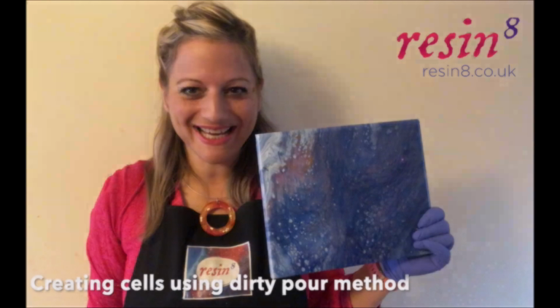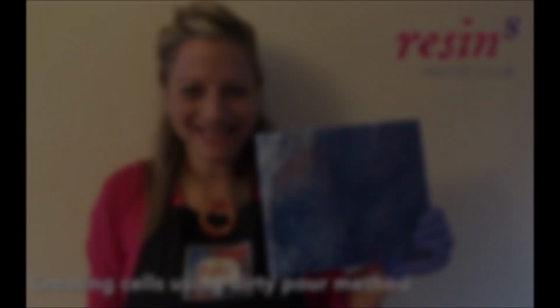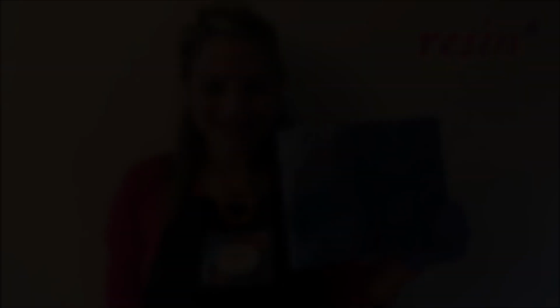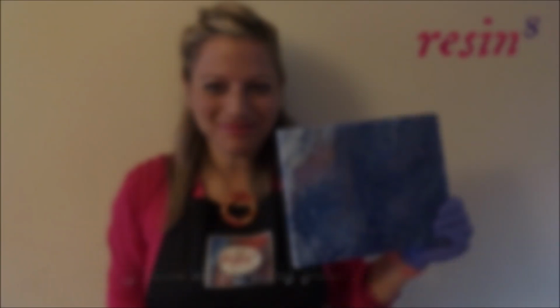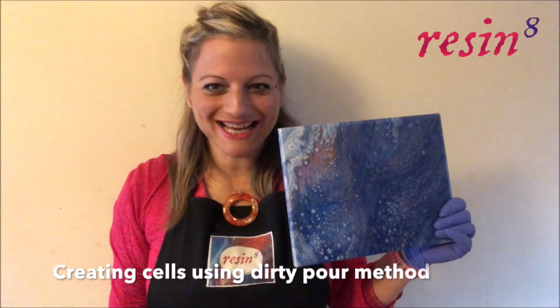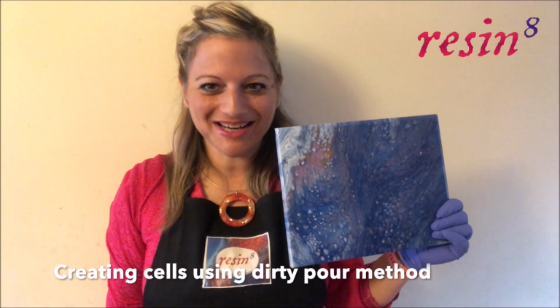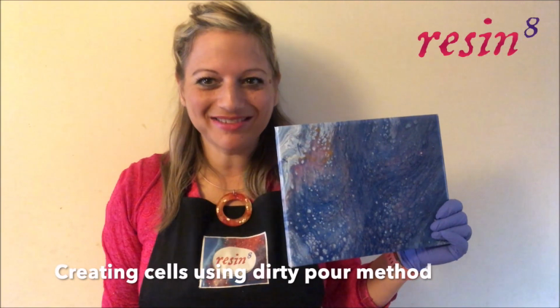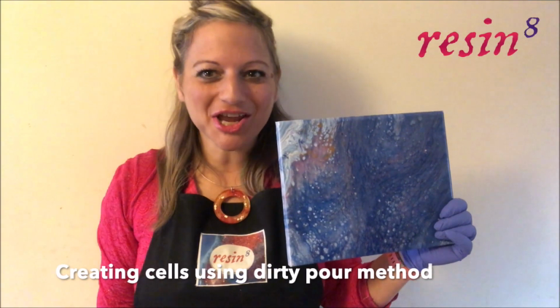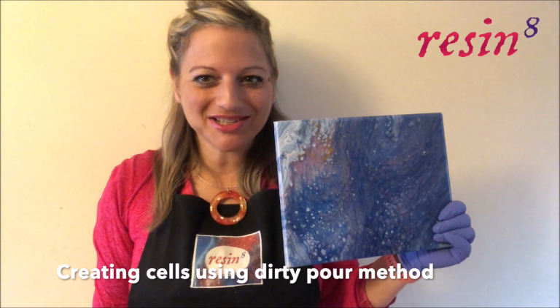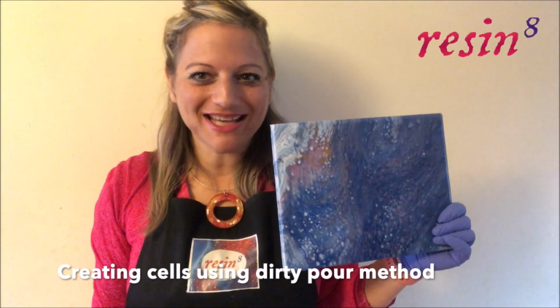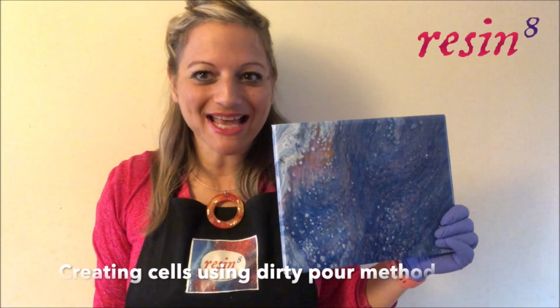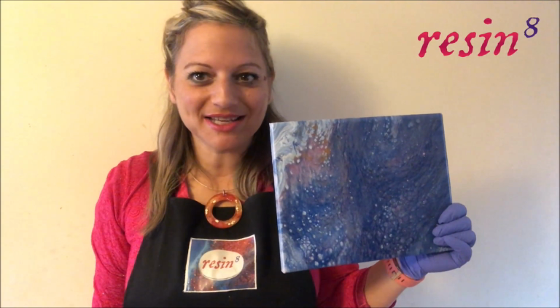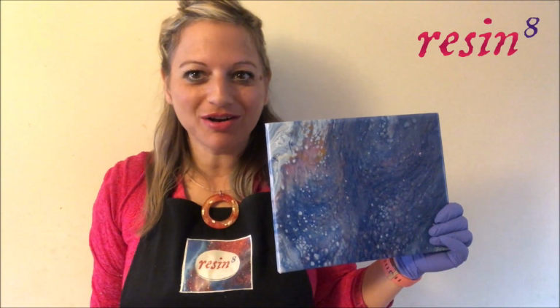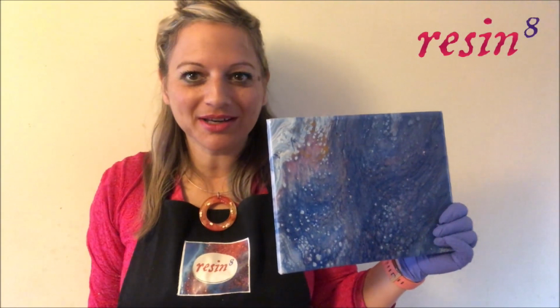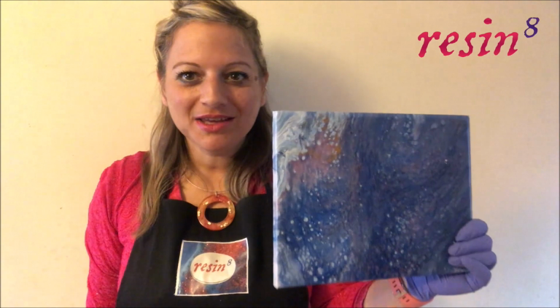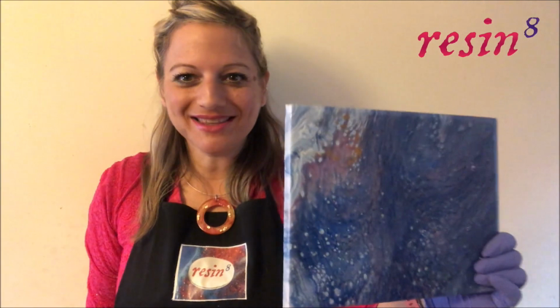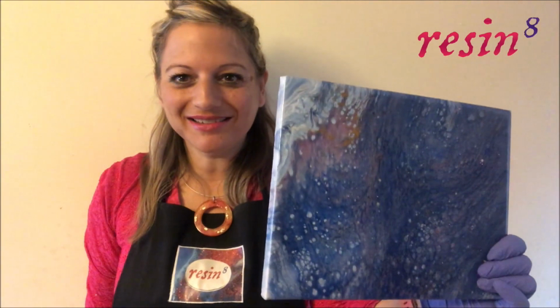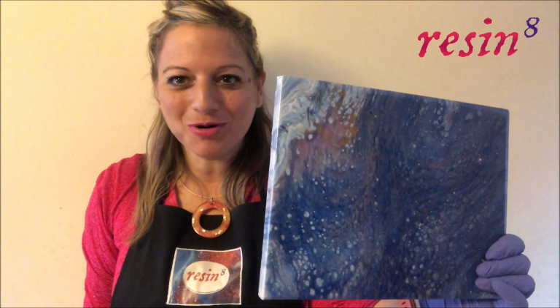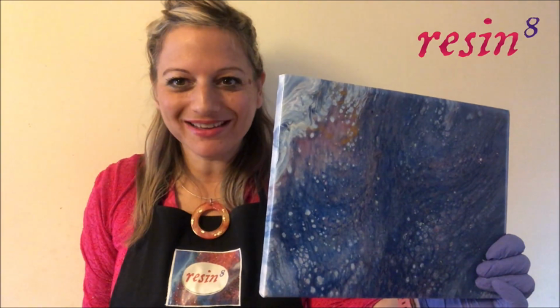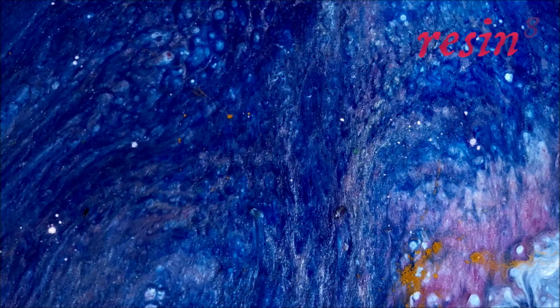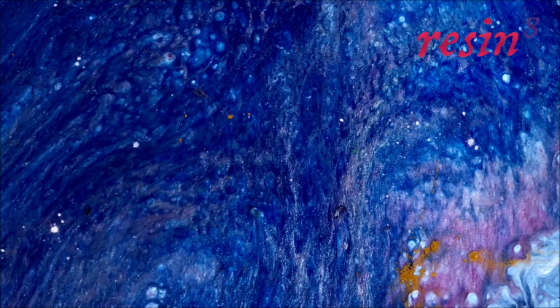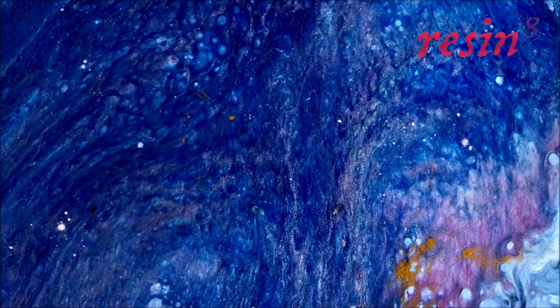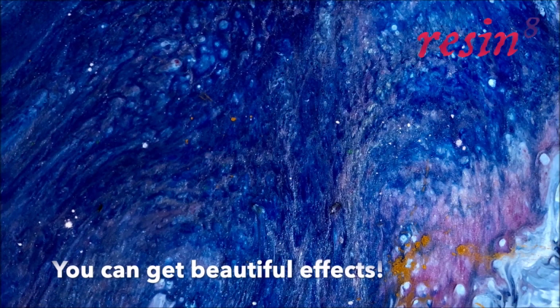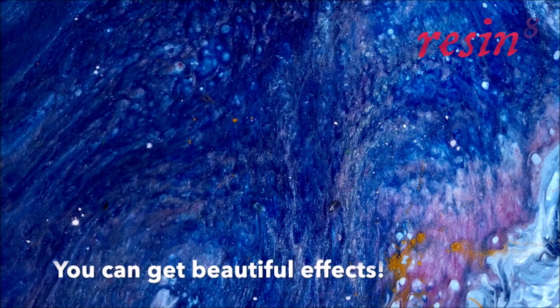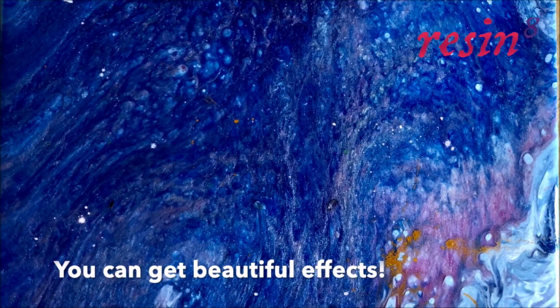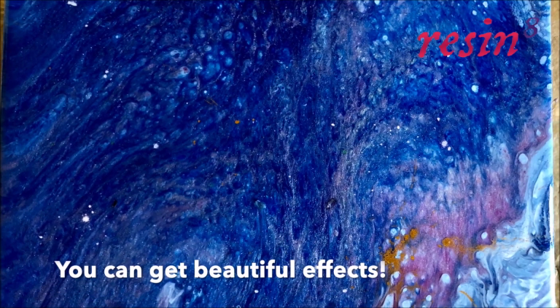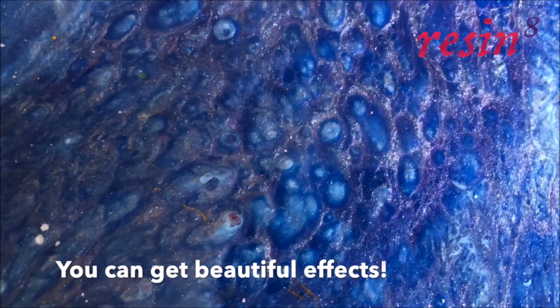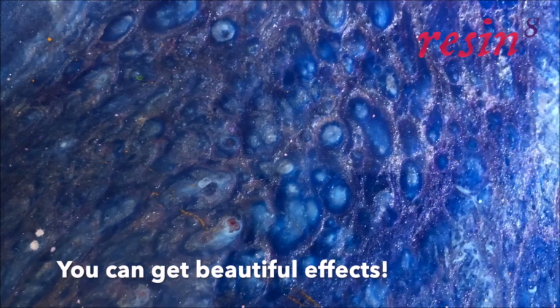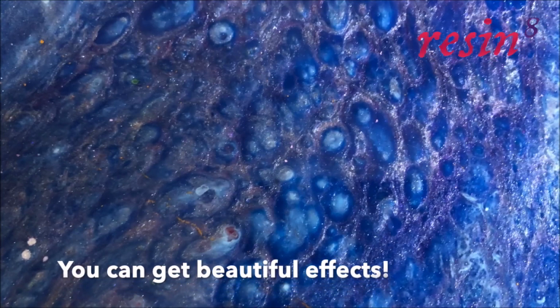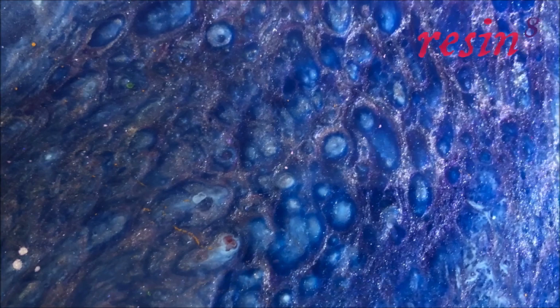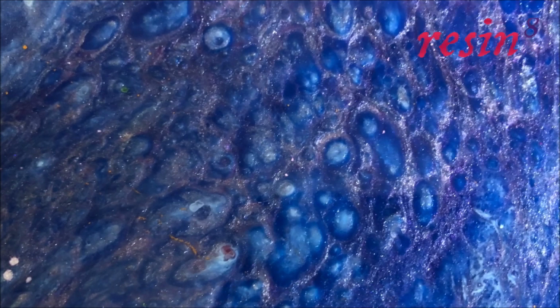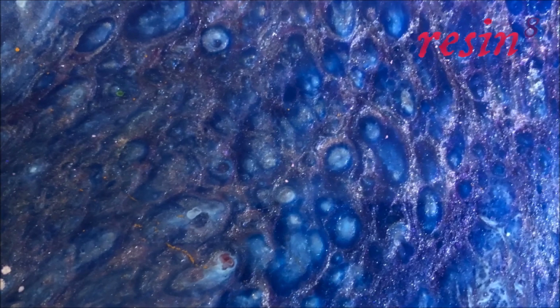Hi, I'm Tali from Reson8 and I'm going to show you how to create cells in your artwork using the dirty pour method. You can get beautiful effects using pigments, mica powders, resin and resiblast.